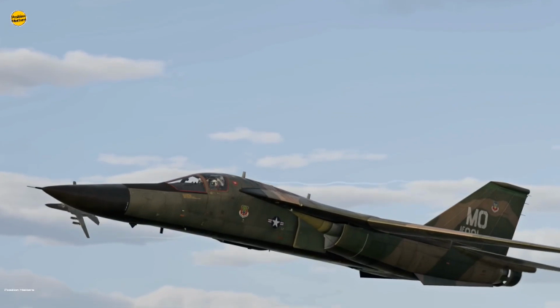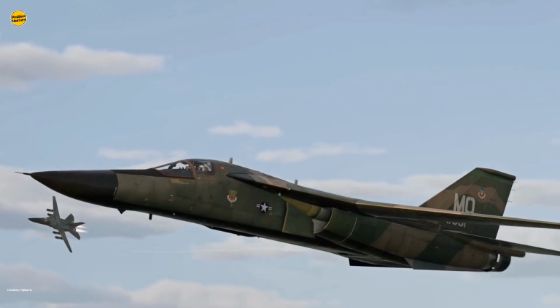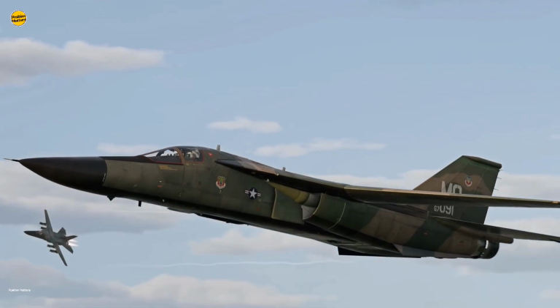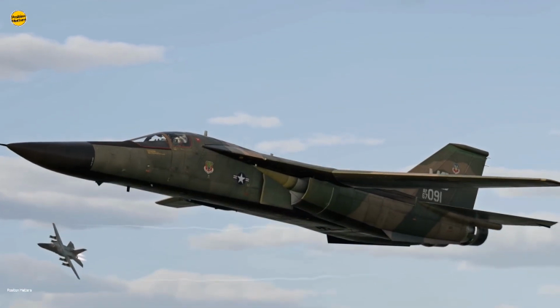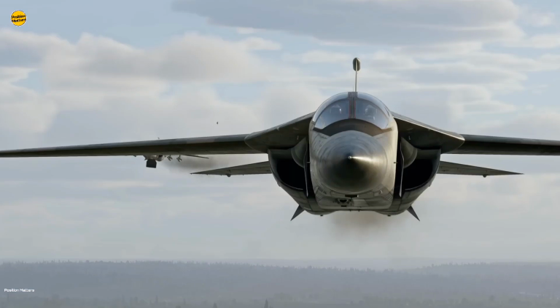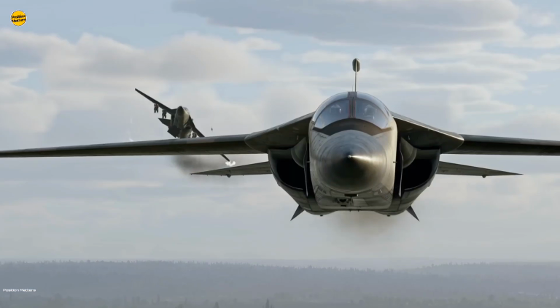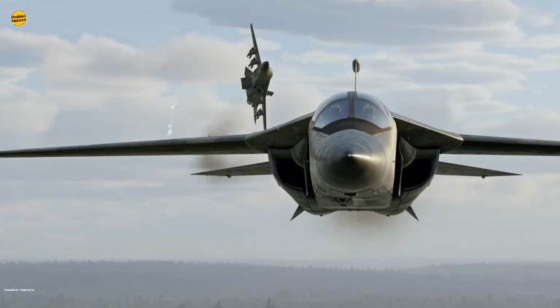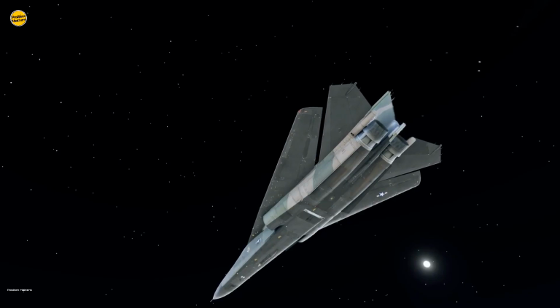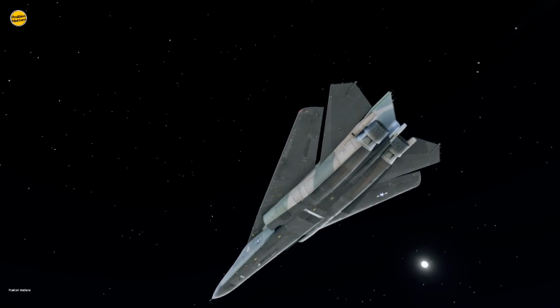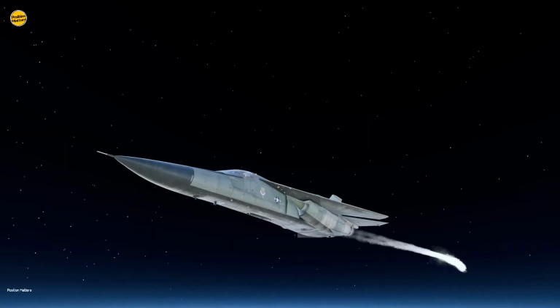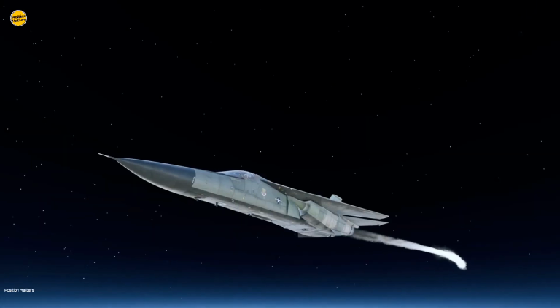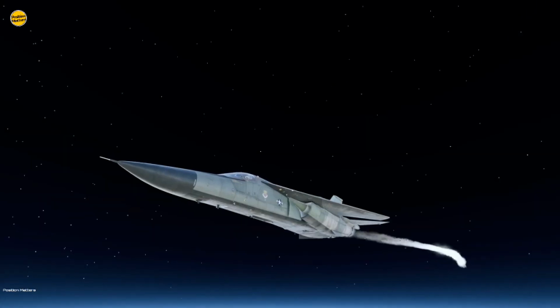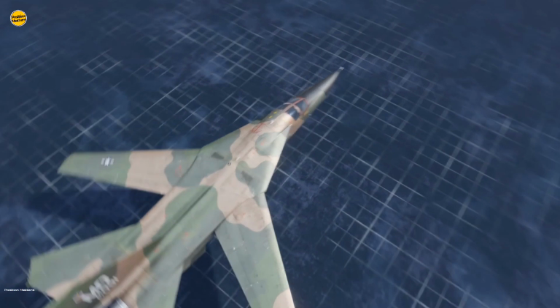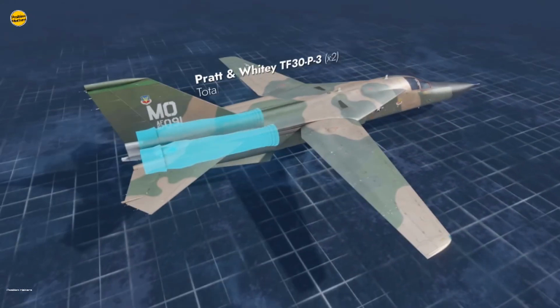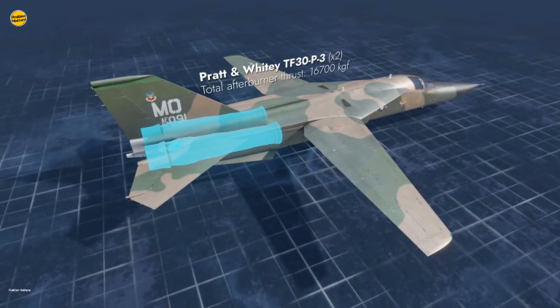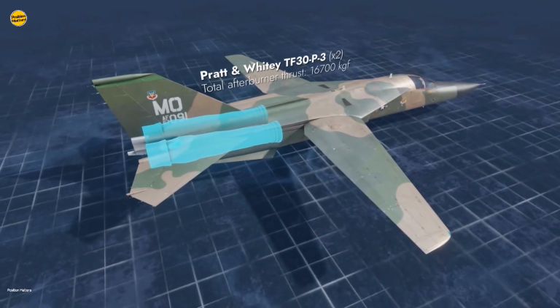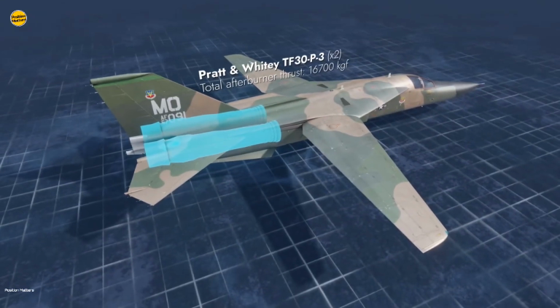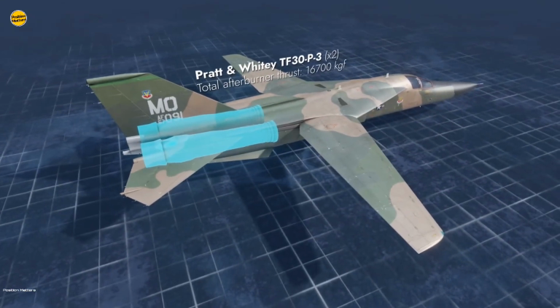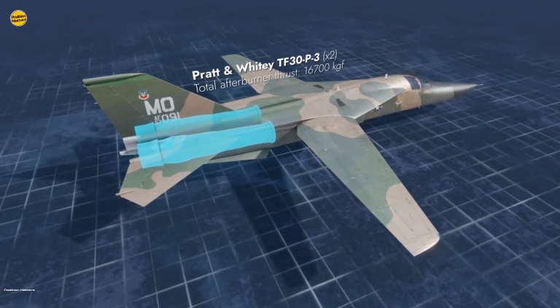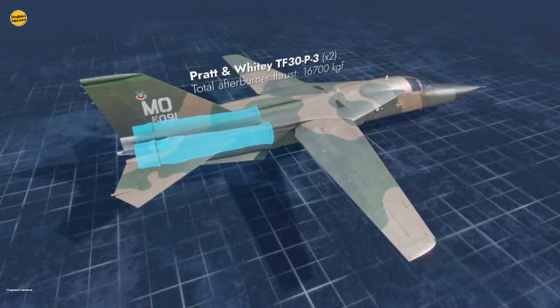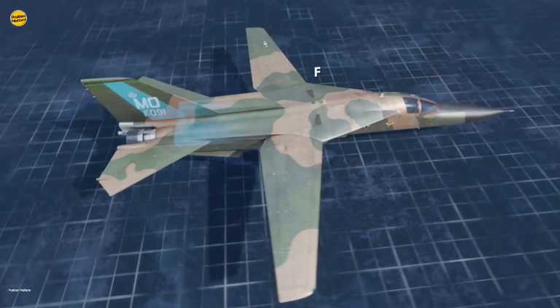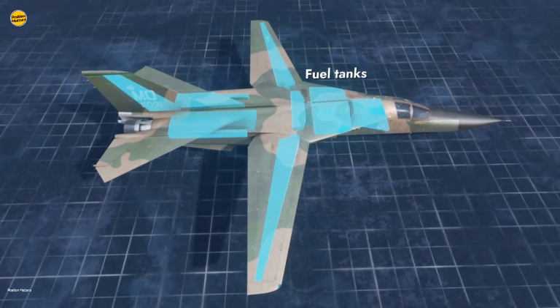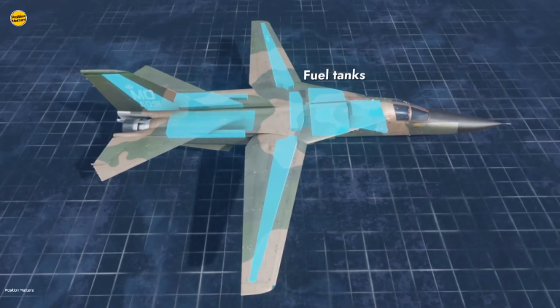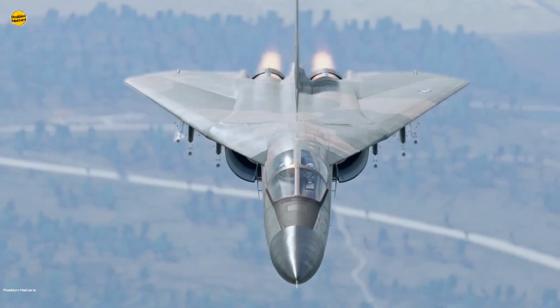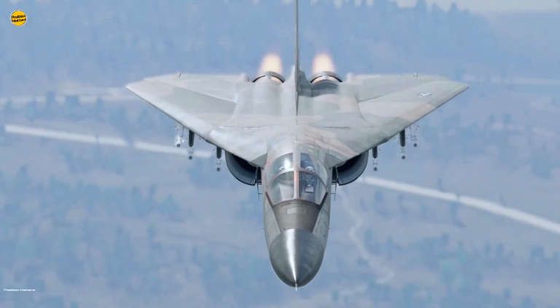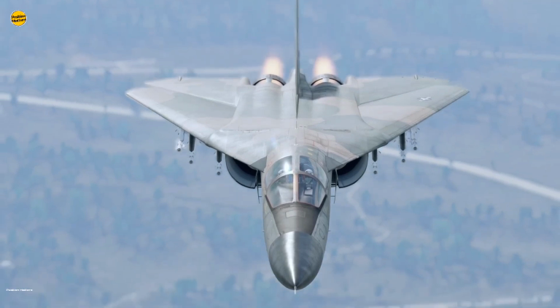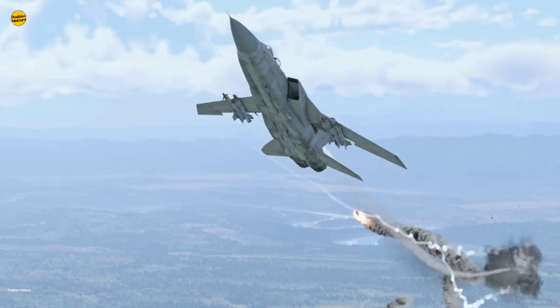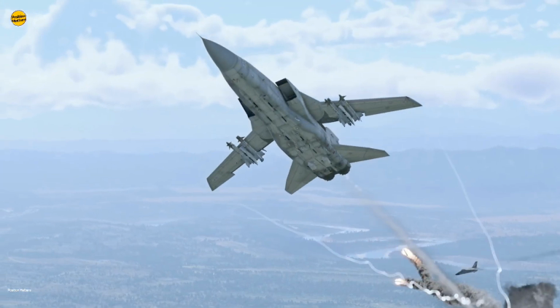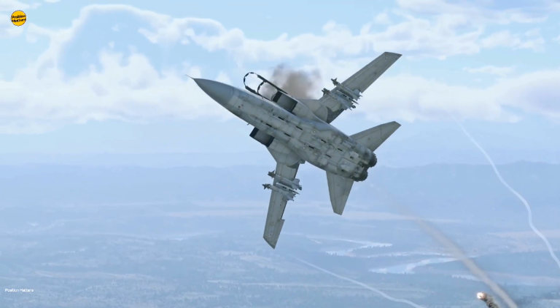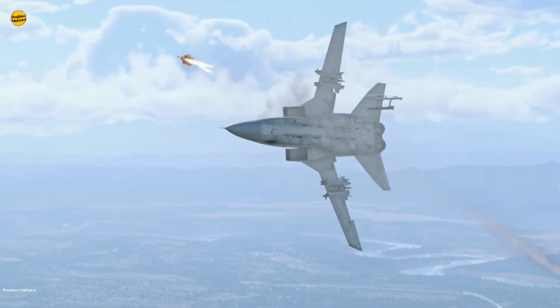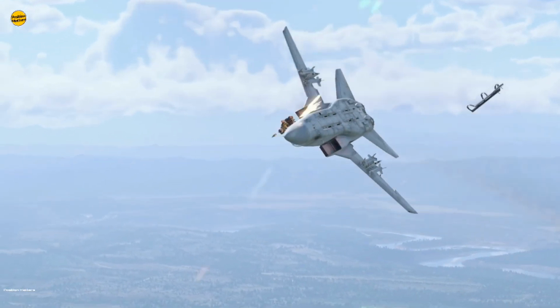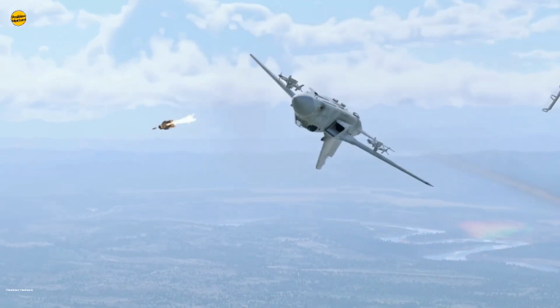Further, the F-111 could make trans-oceanic flights without needing to refuel. The F-111 Aardvark was ahead of its time and packed quite a punch in combat, having seen much service in the Vietnam War.